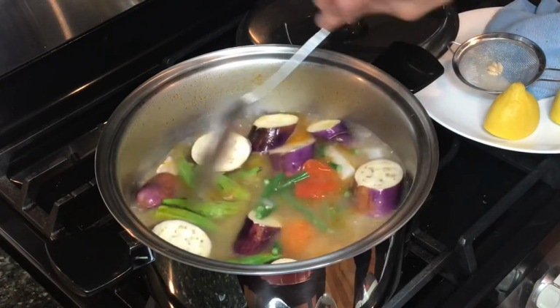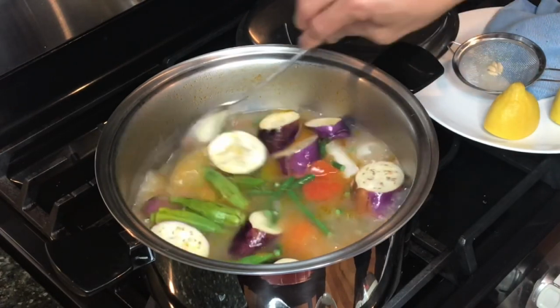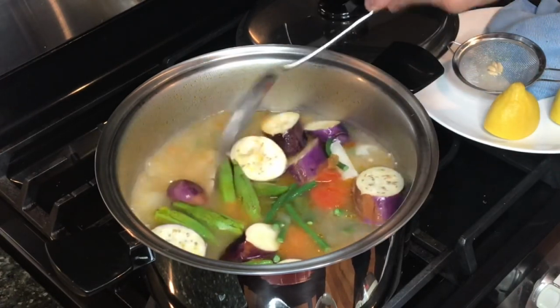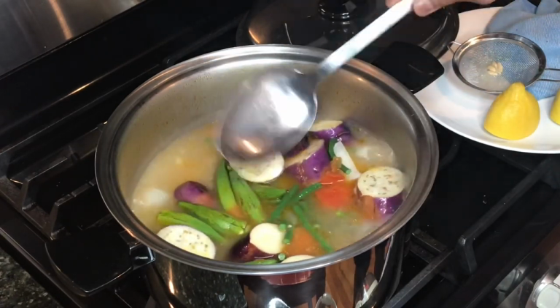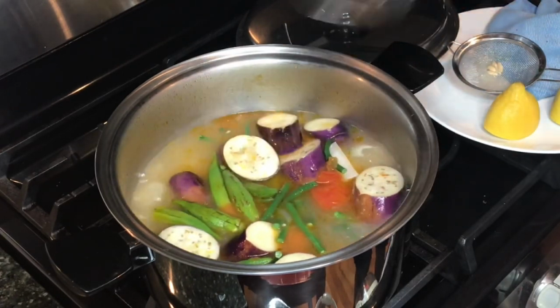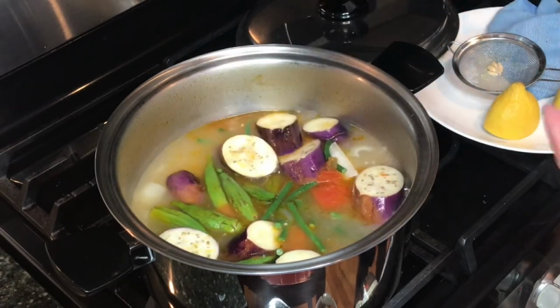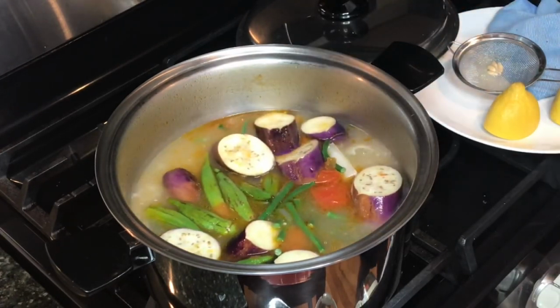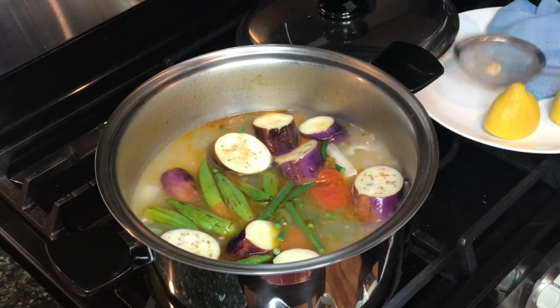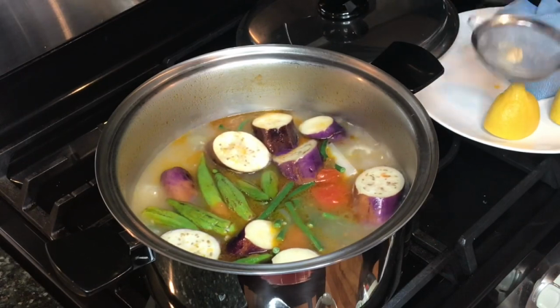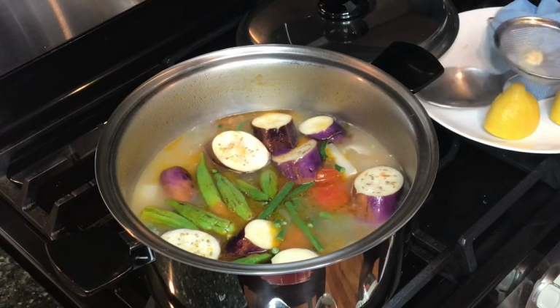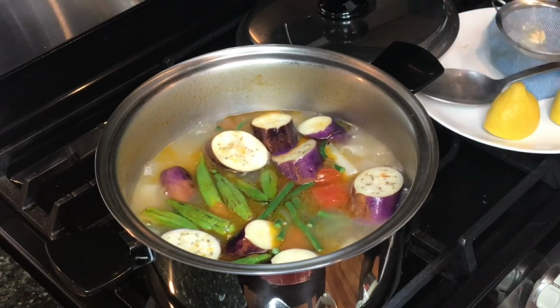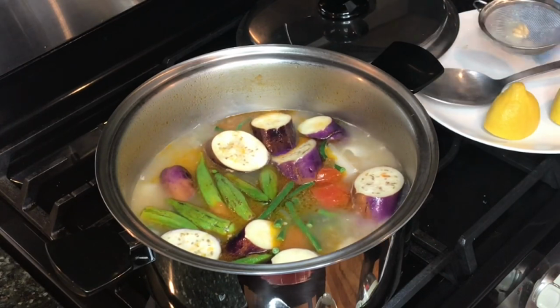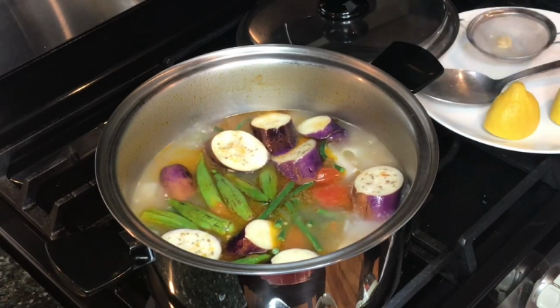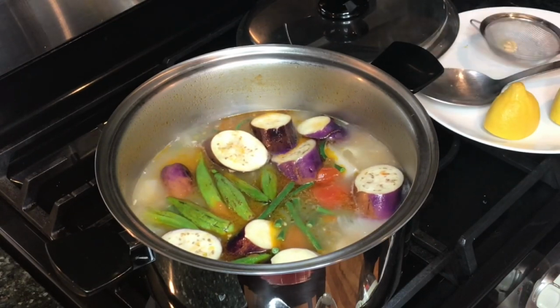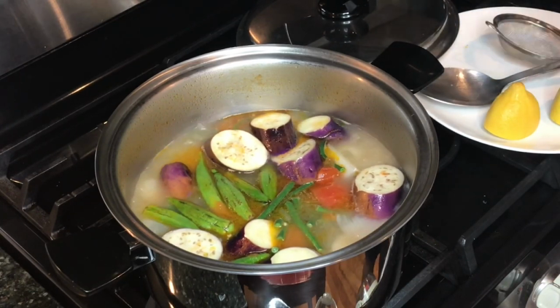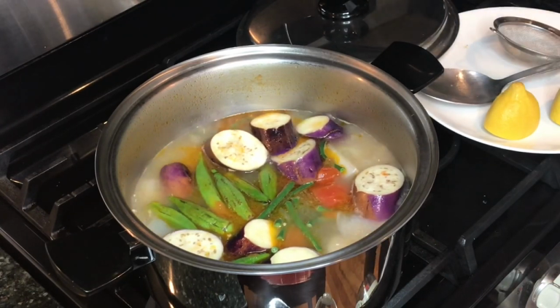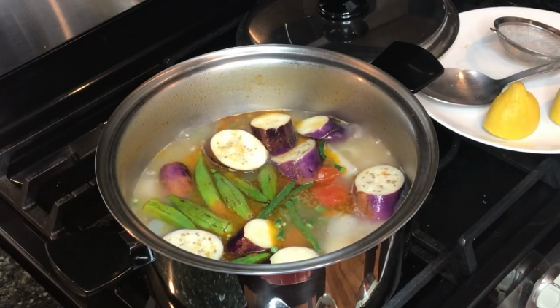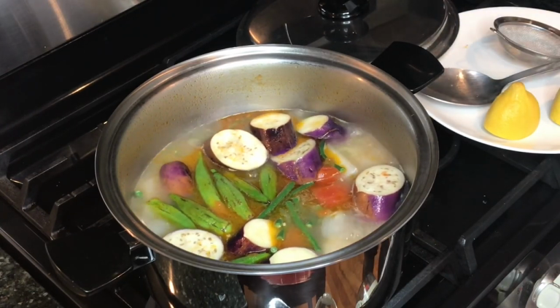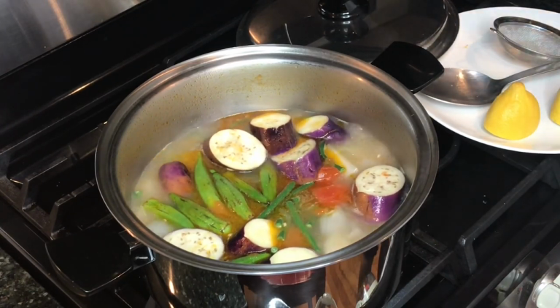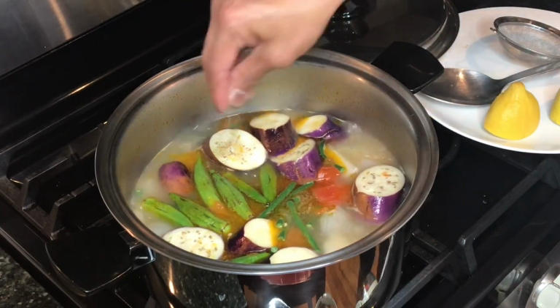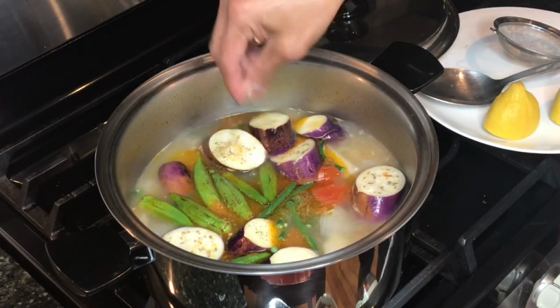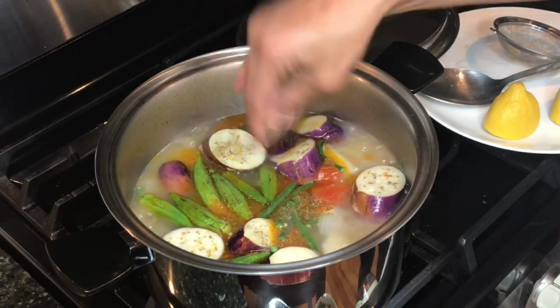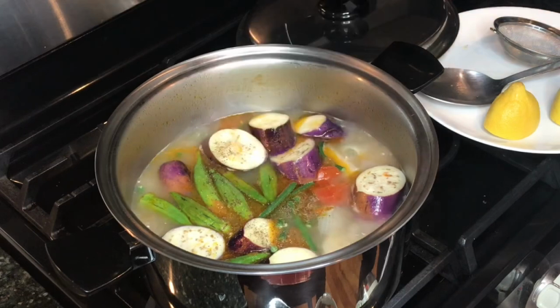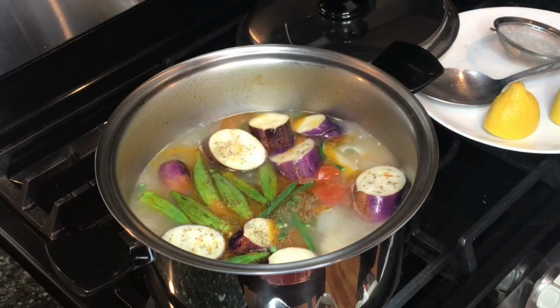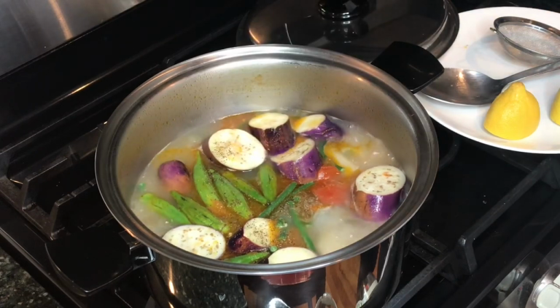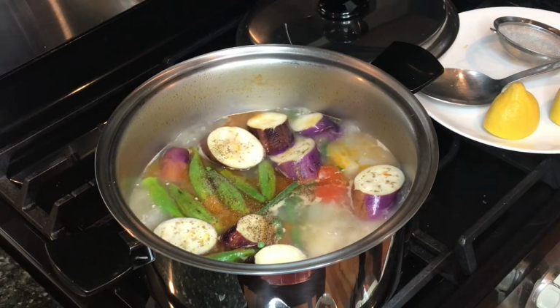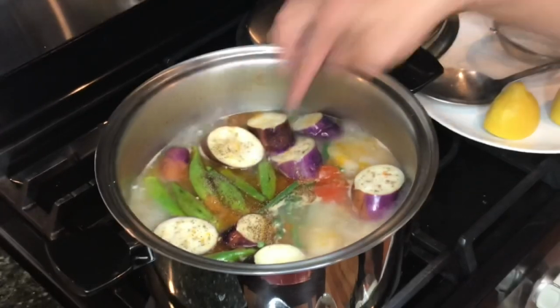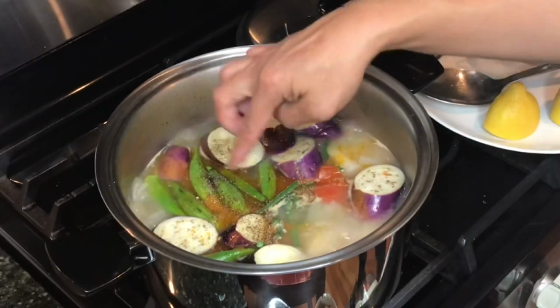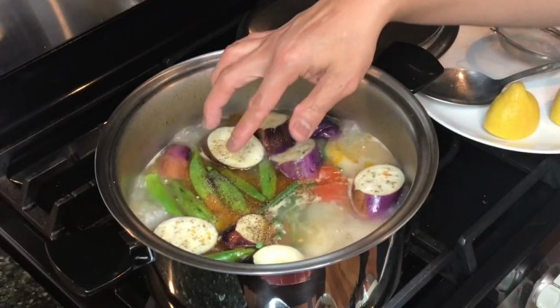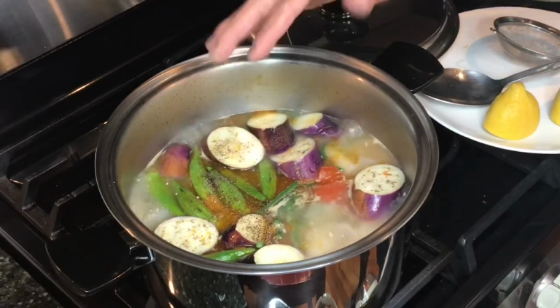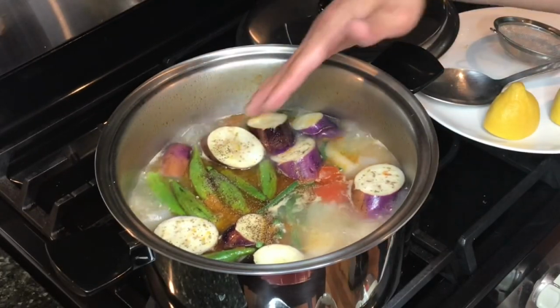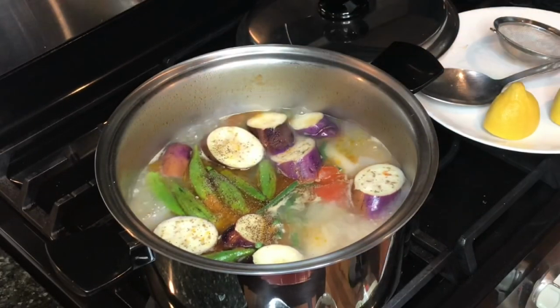Now taste it — it has to be sour and also salty. I just added some ground pepper.